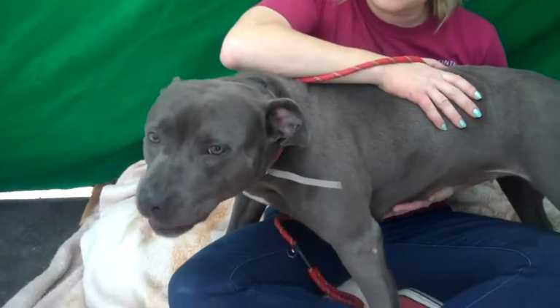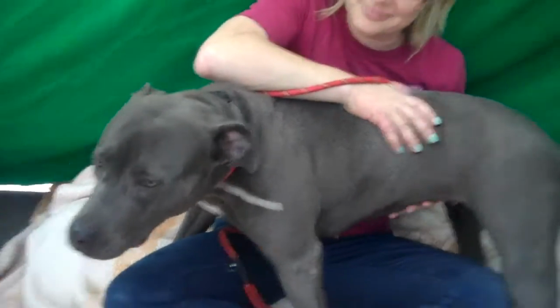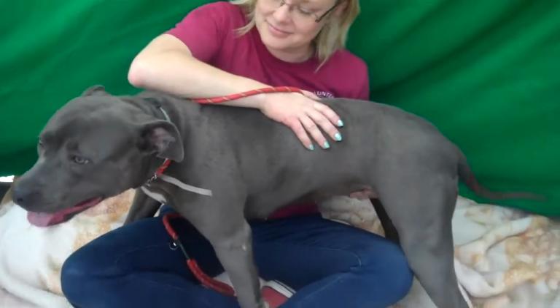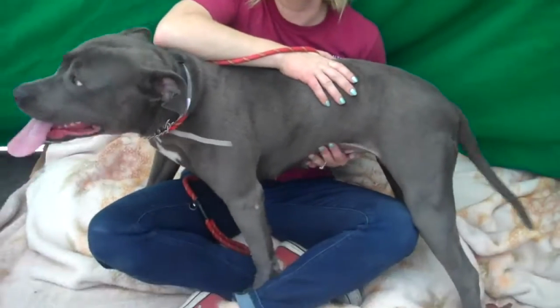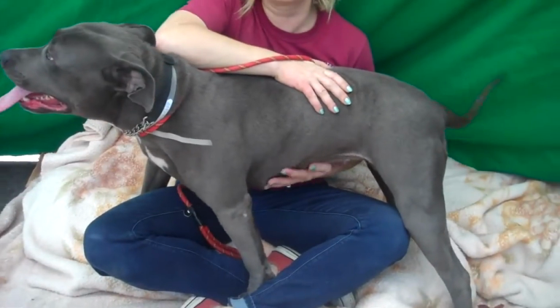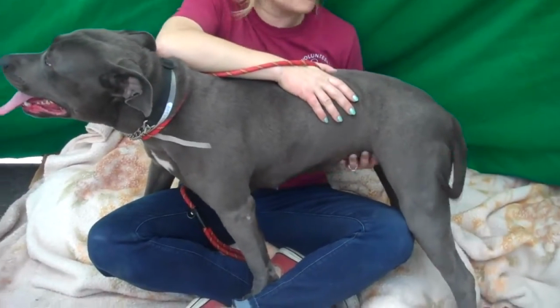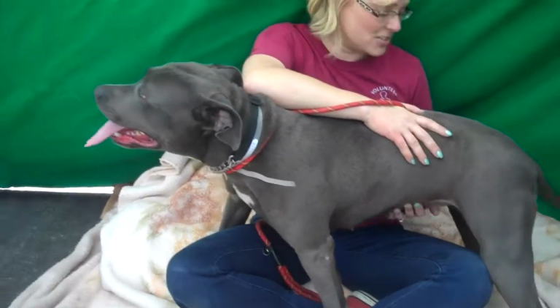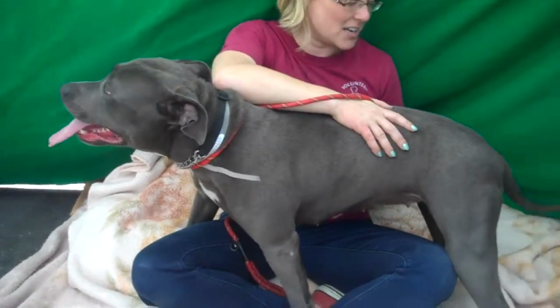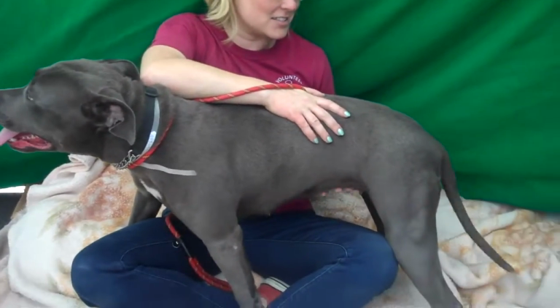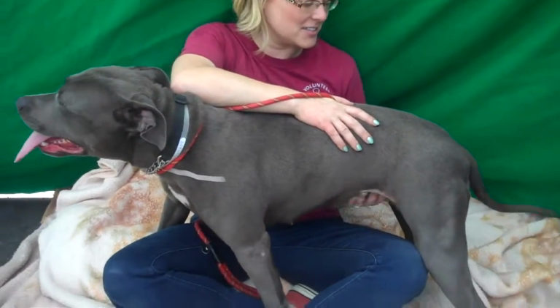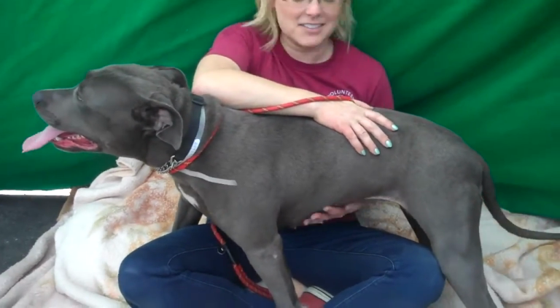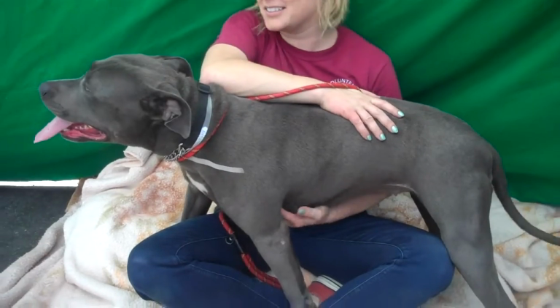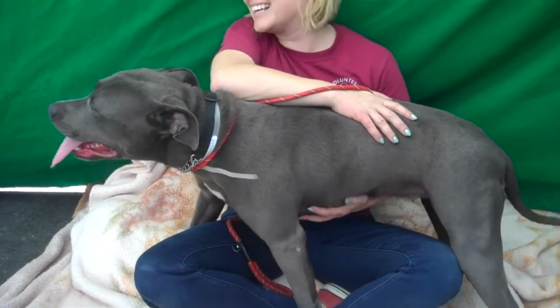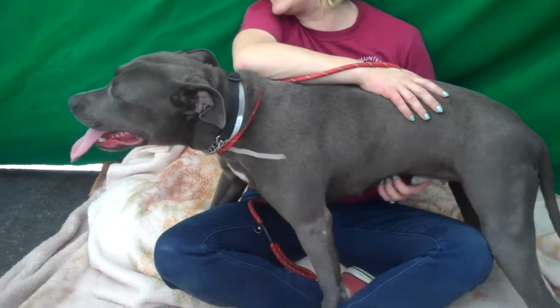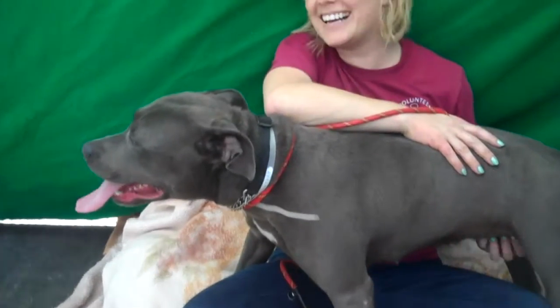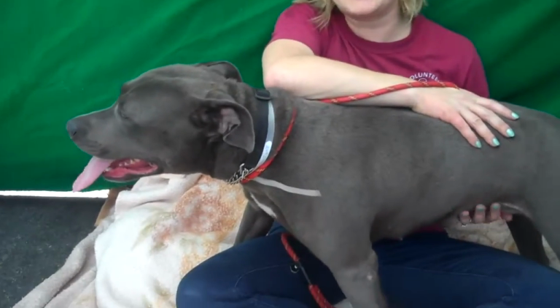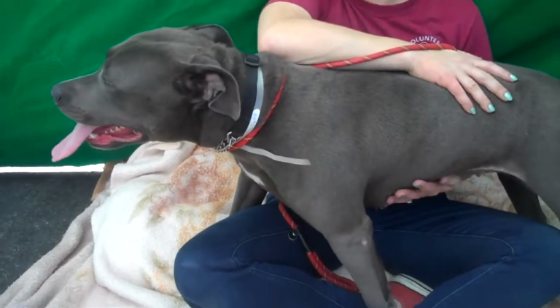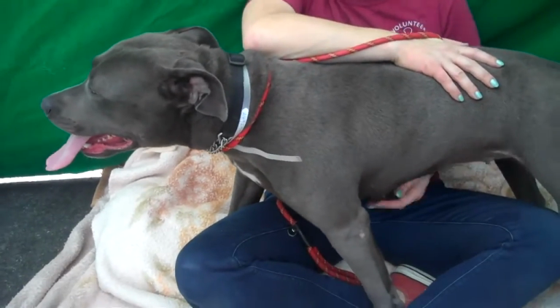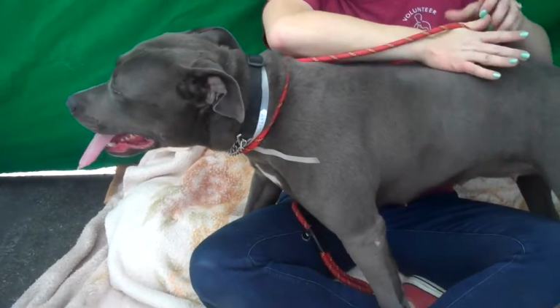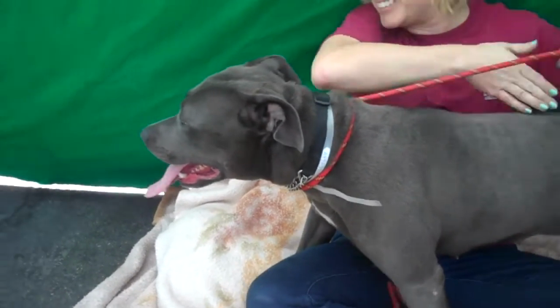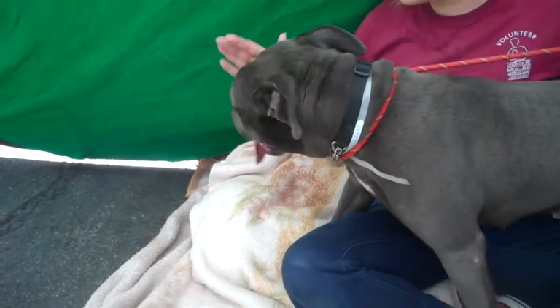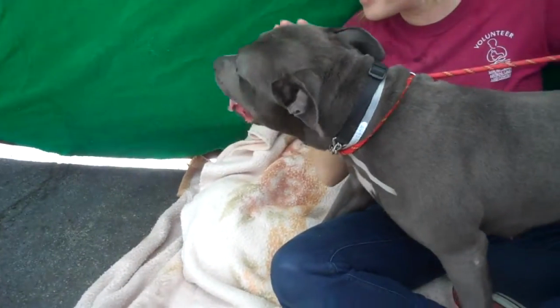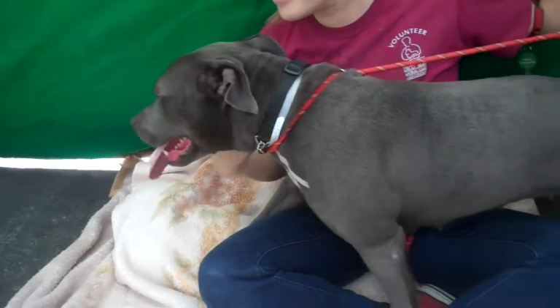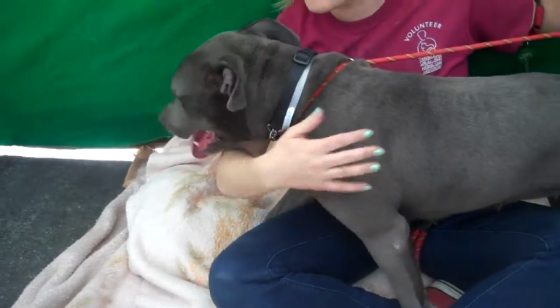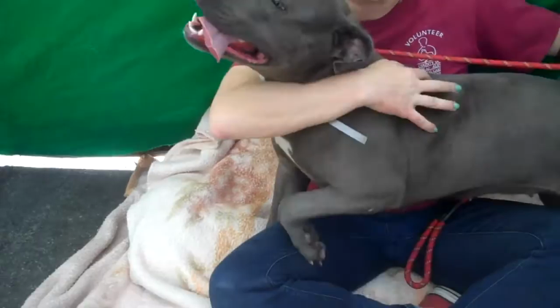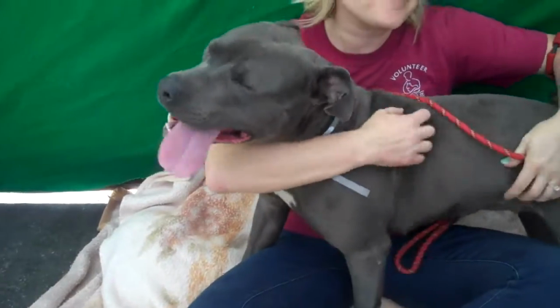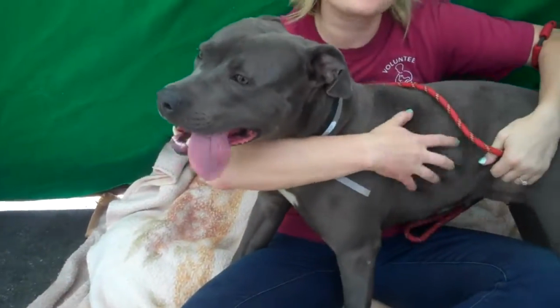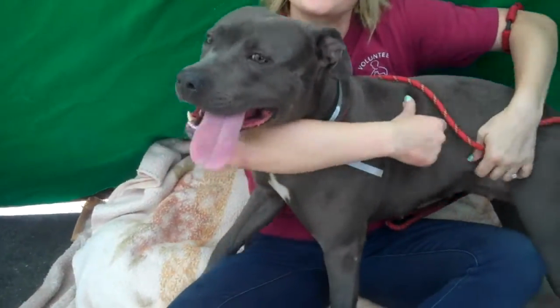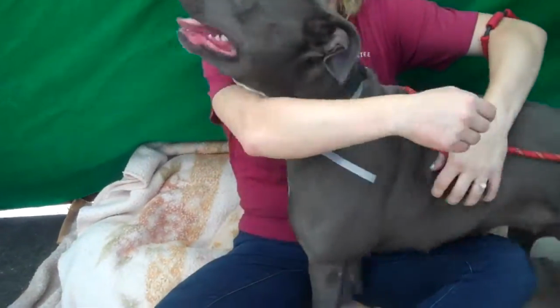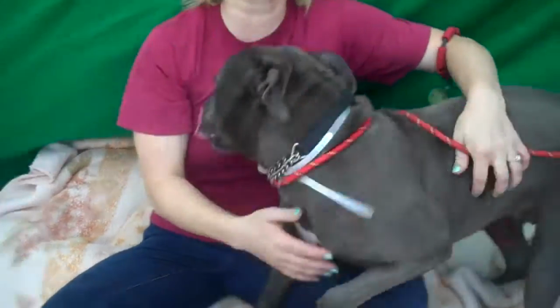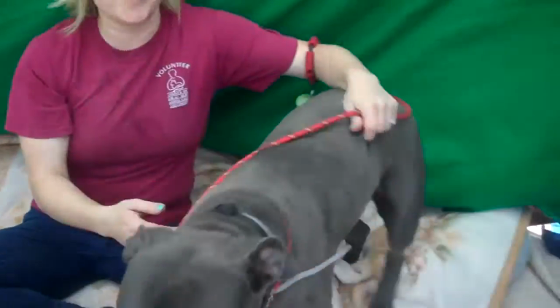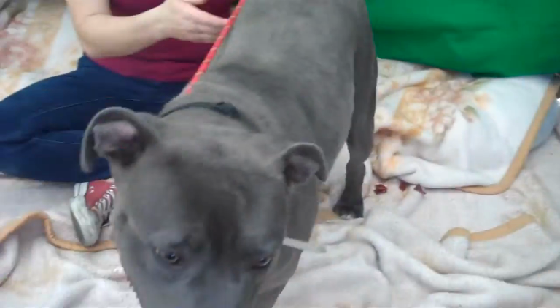She's kind of a little thing, she's not that big. She's beautiful. She's got that gorgeous coat — my favorite on pitties. It's almost blue, kind of brownish blue. So beautiful. Jana, what can you tell us?